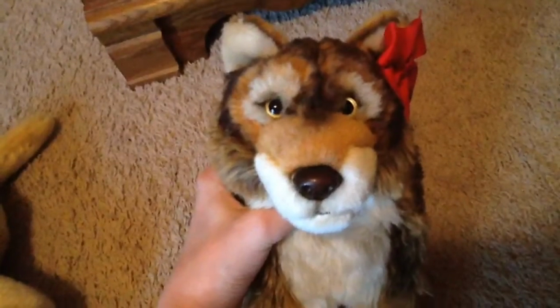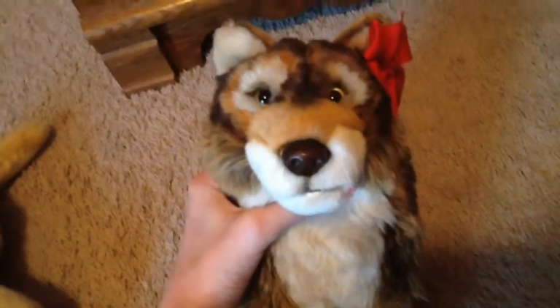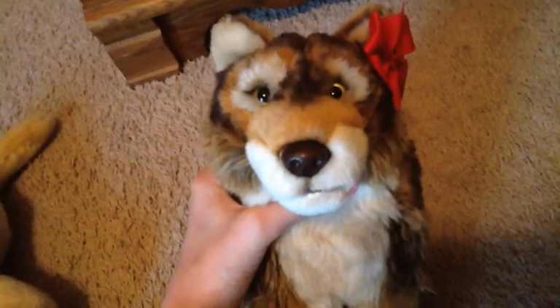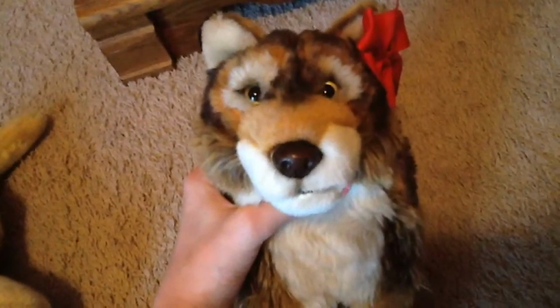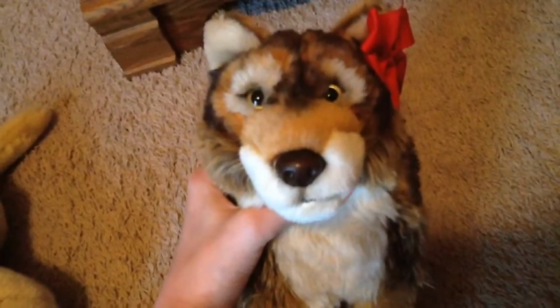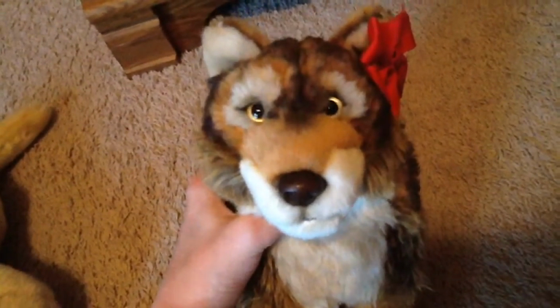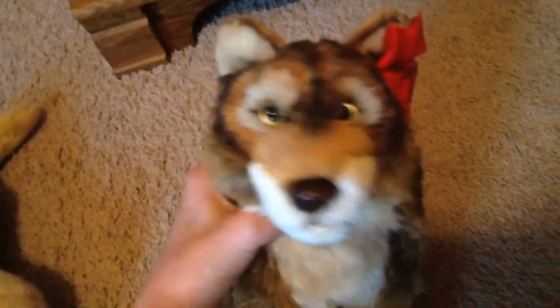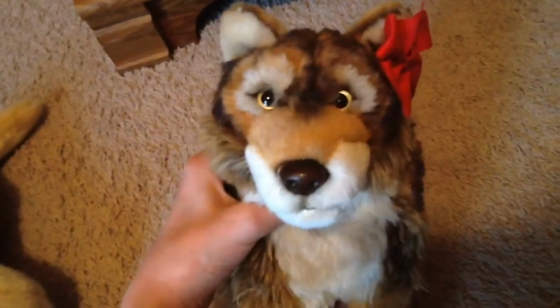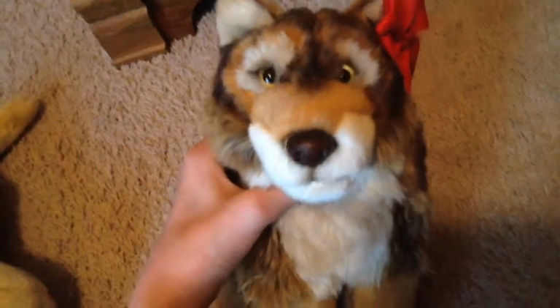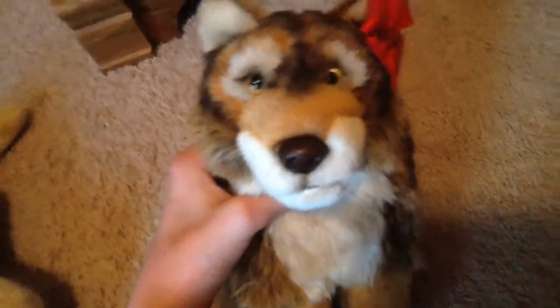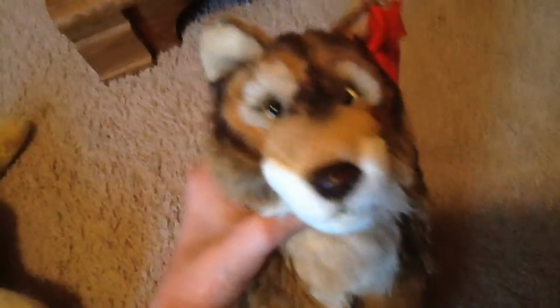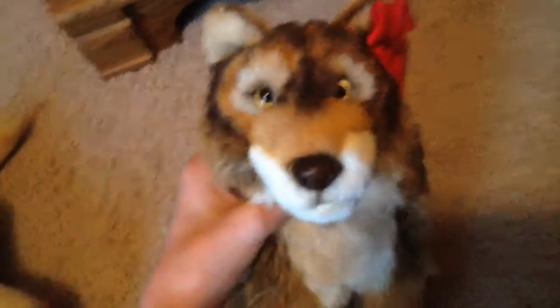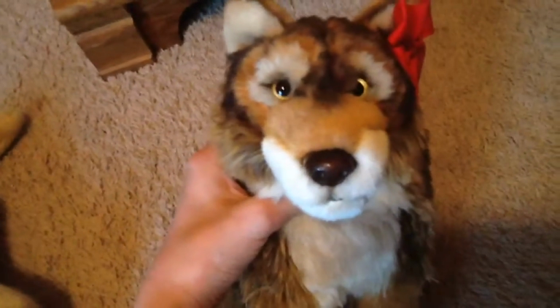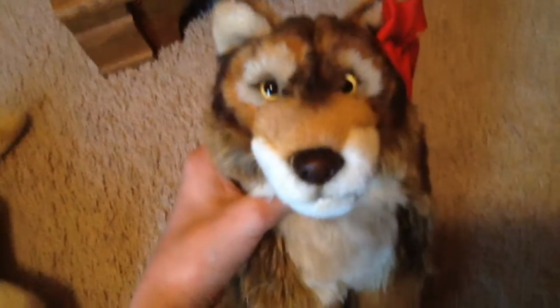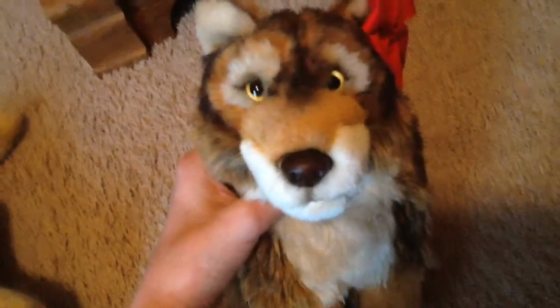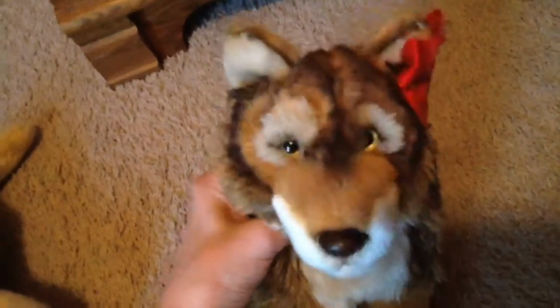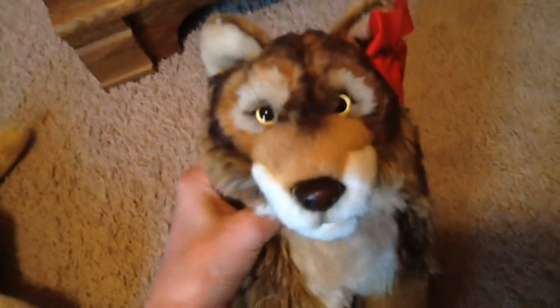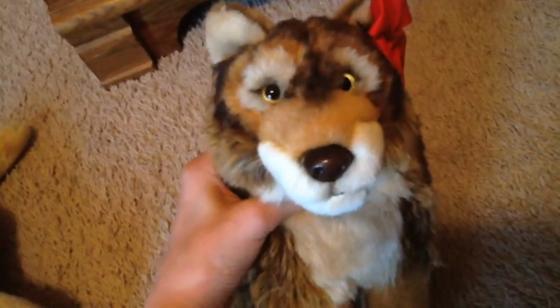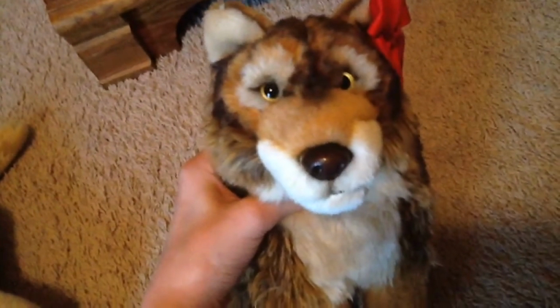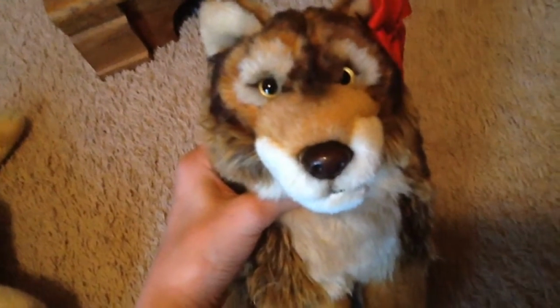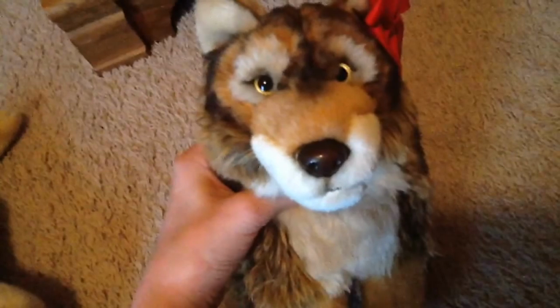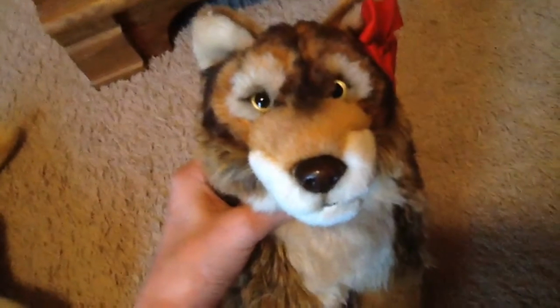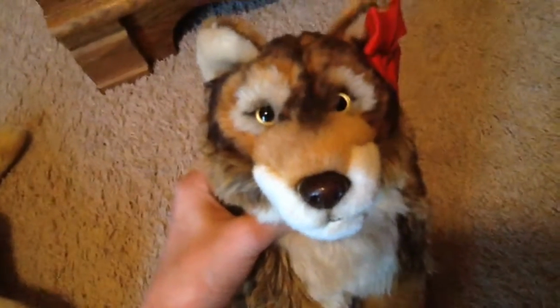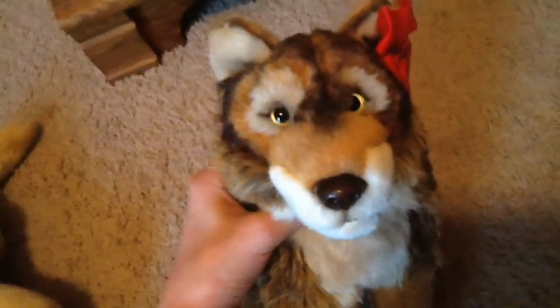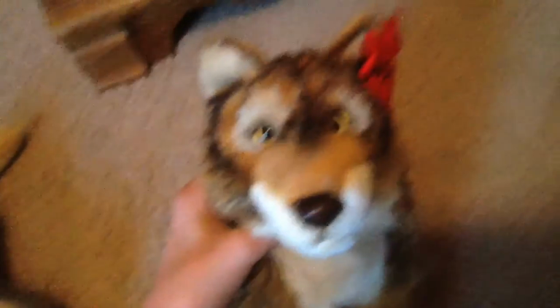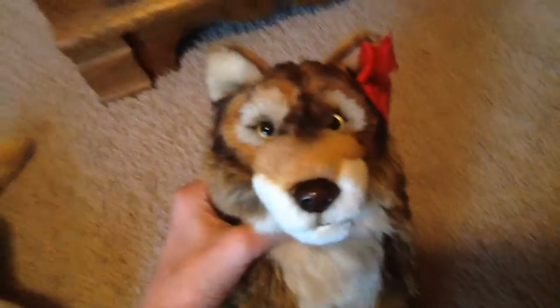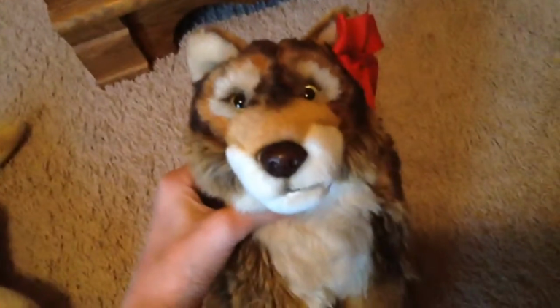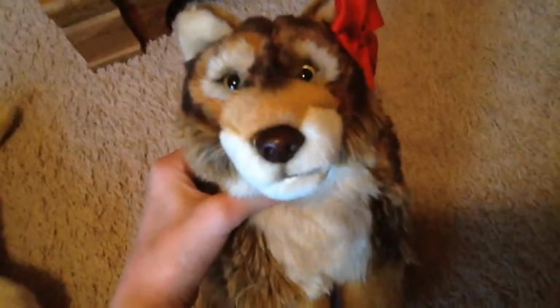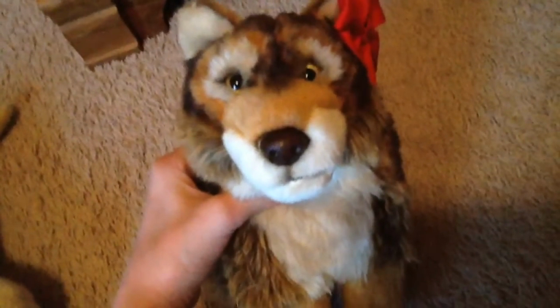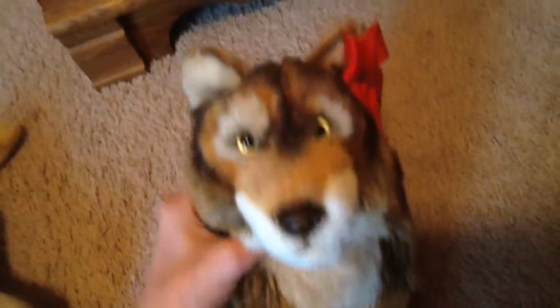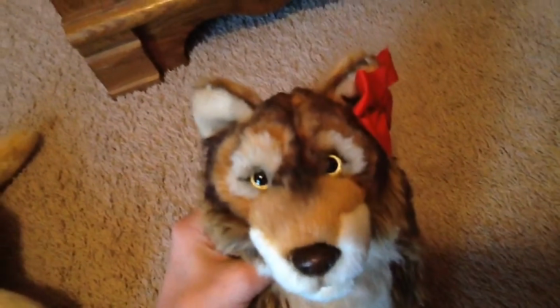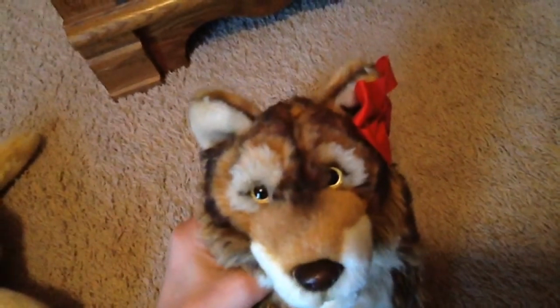So I hope you guys enjoyed the video. This is not to brag or show off in any way so please don't take it that way. I am grateful for all the things that I got and I am so glad that I got them. I'll see you guys in the next video. Goodbye!